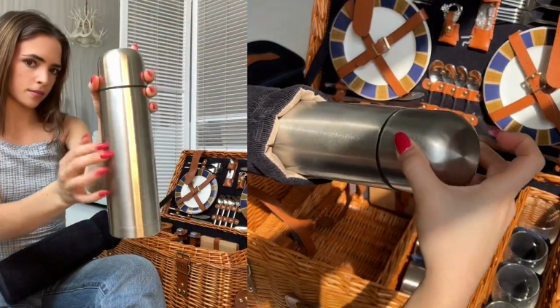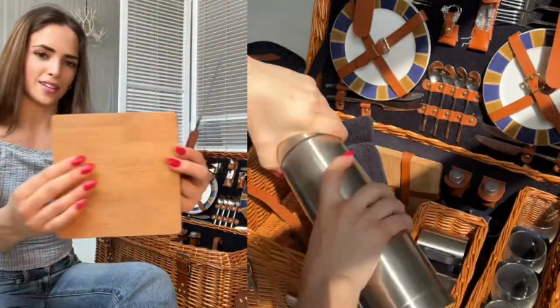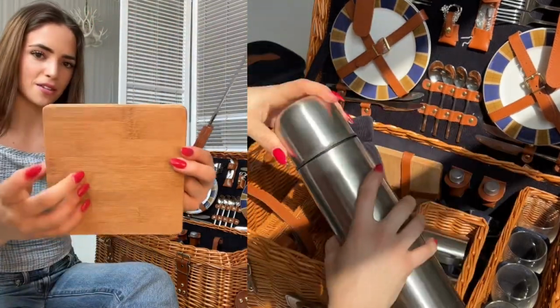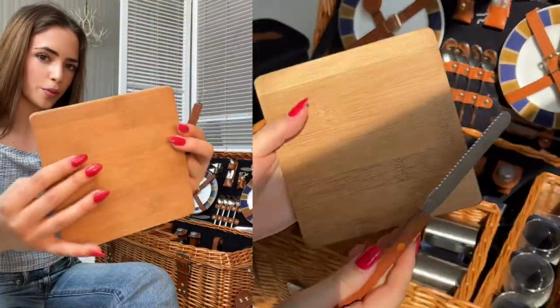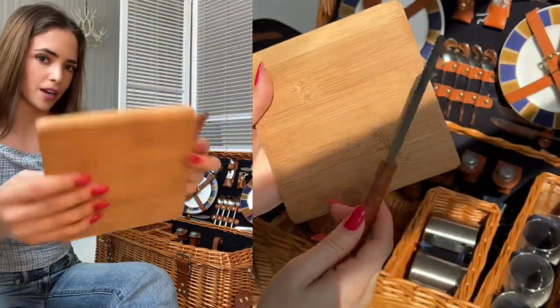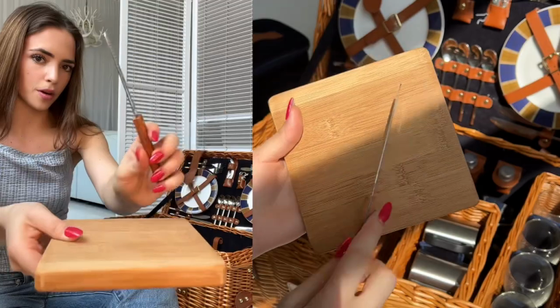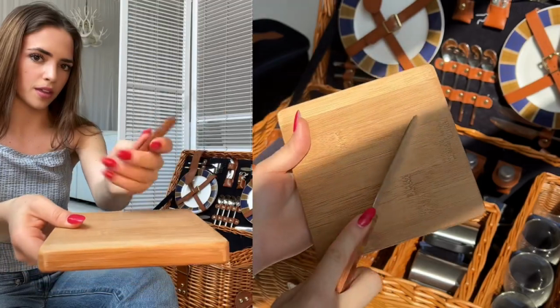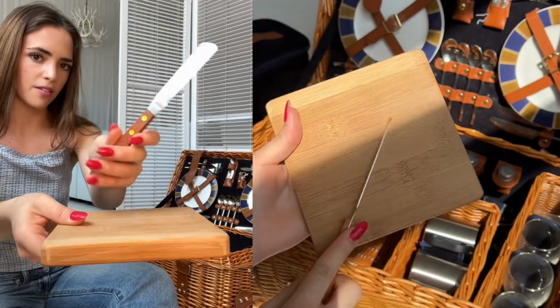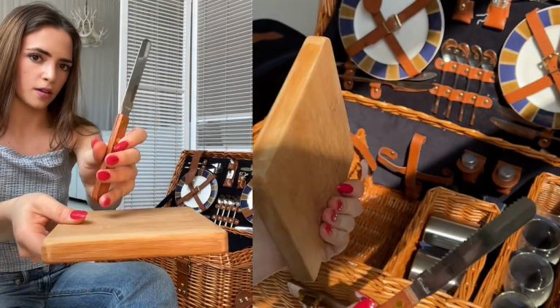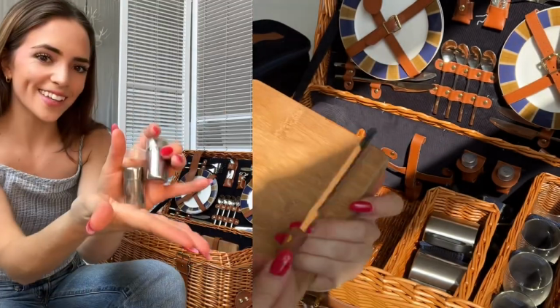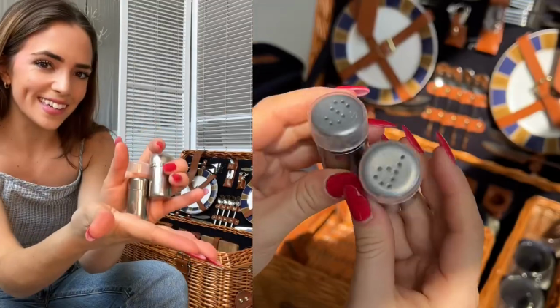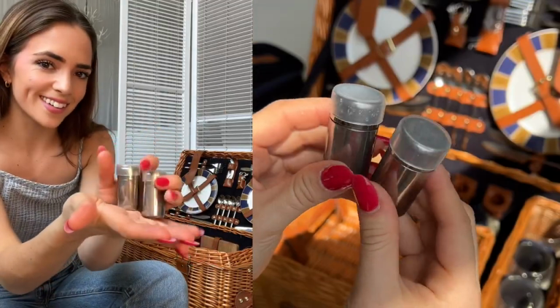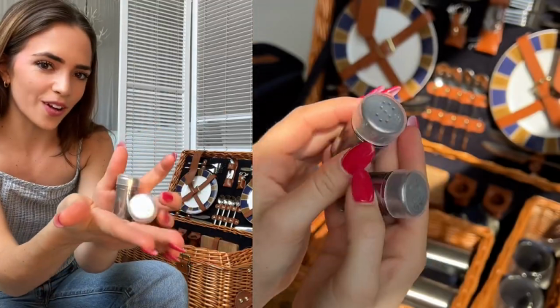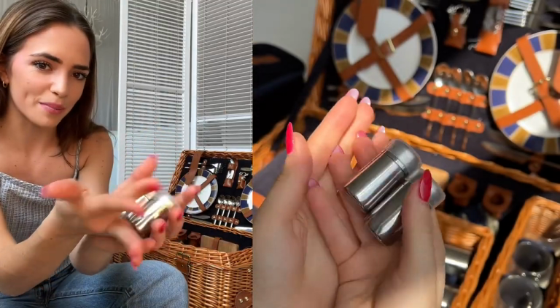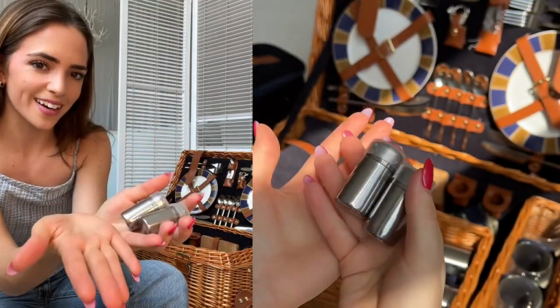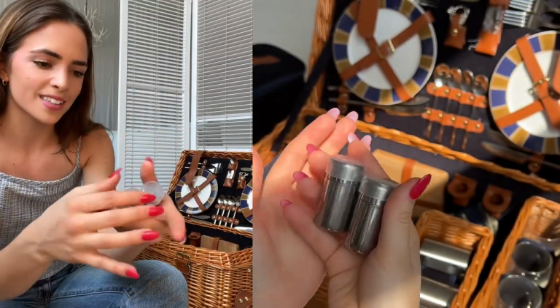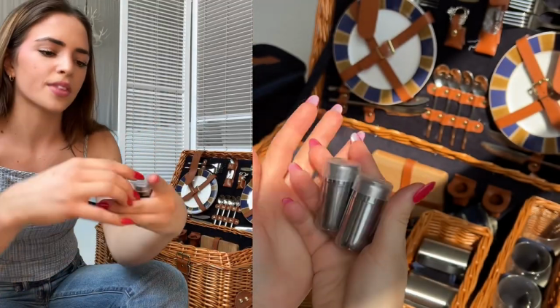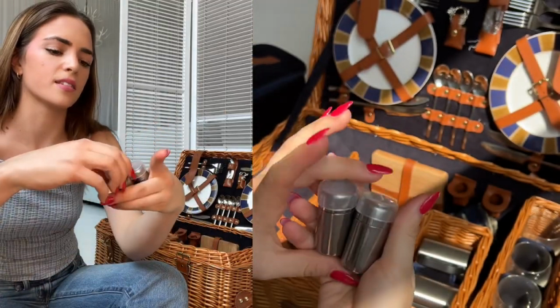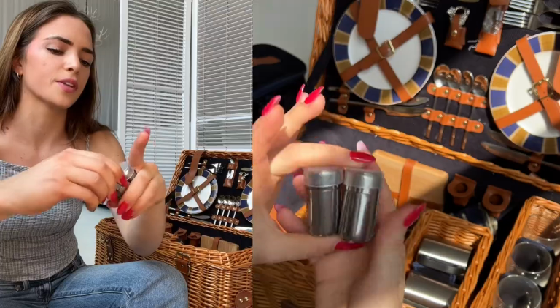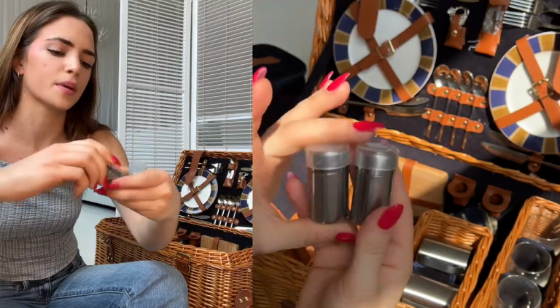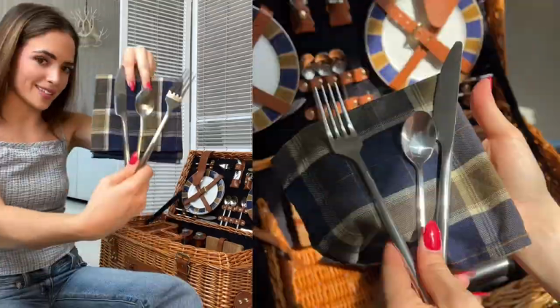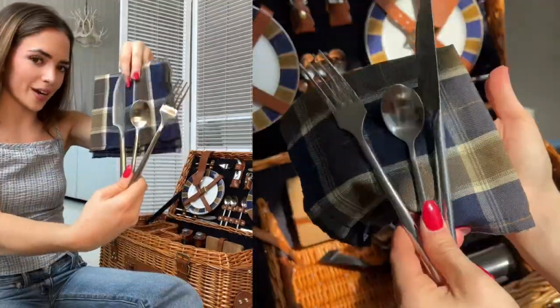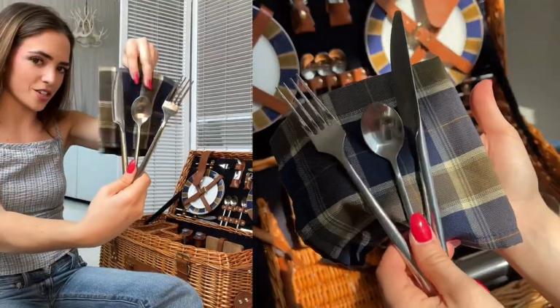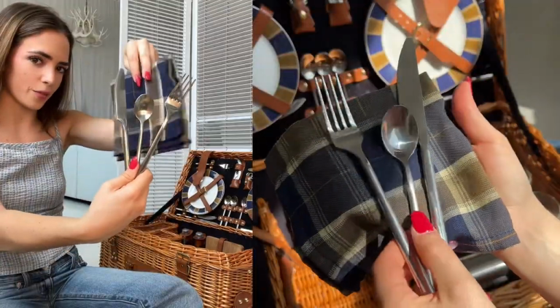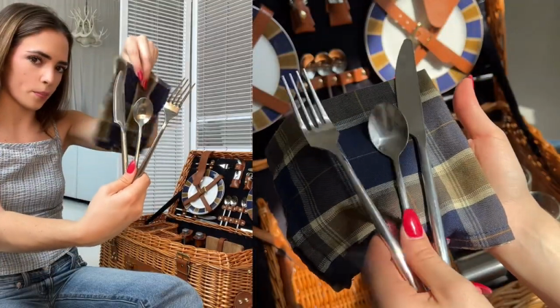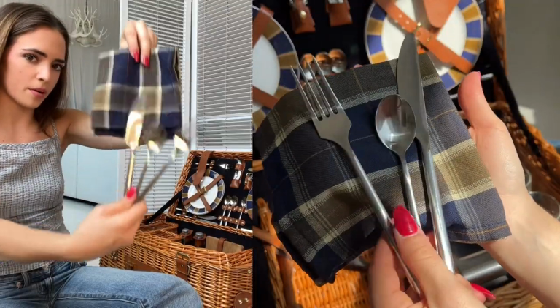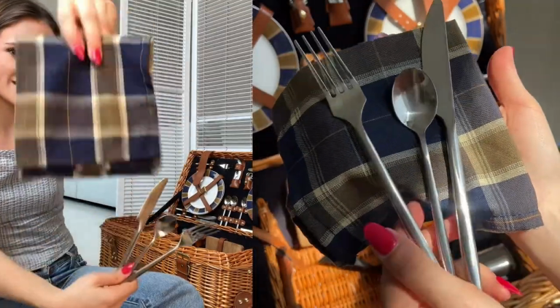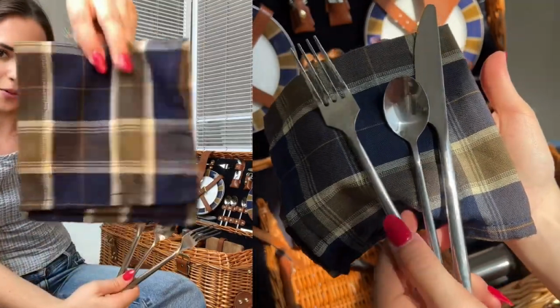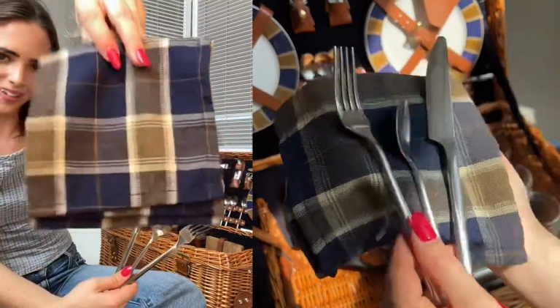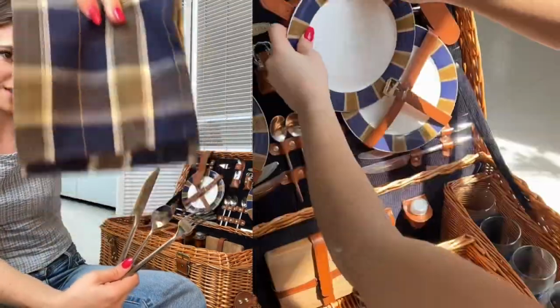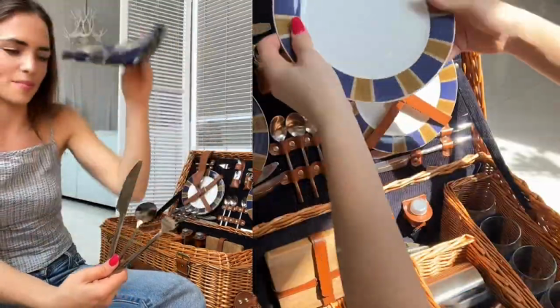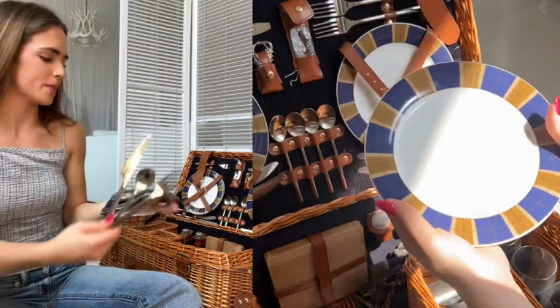There's a miniature wood cutting board with a knife, the cutest little salt and pepper shakers that I still need to fill up, and a silverware and dish set for four people with these adorable little napkins that match the plate.